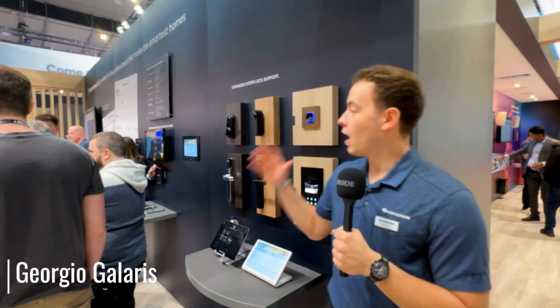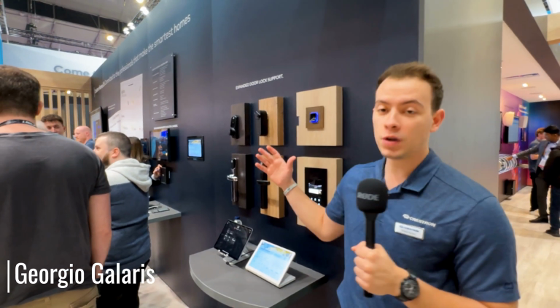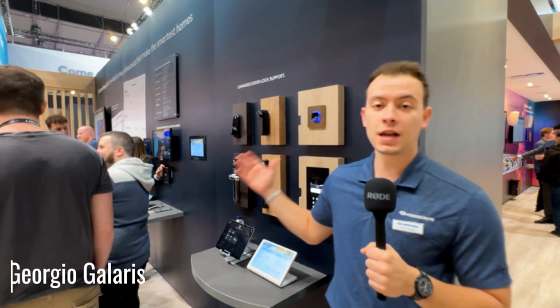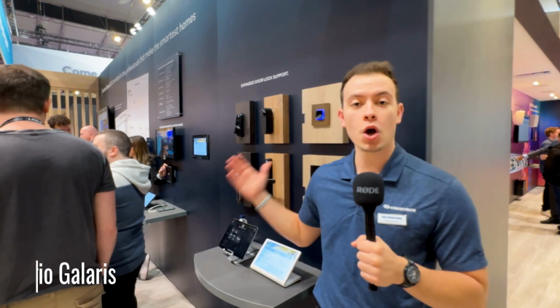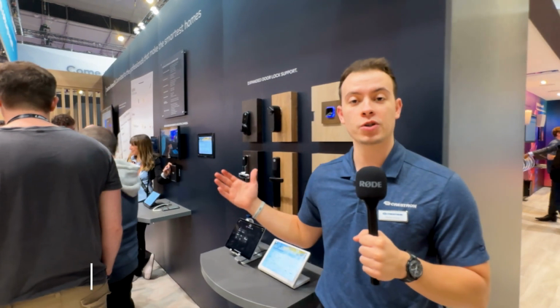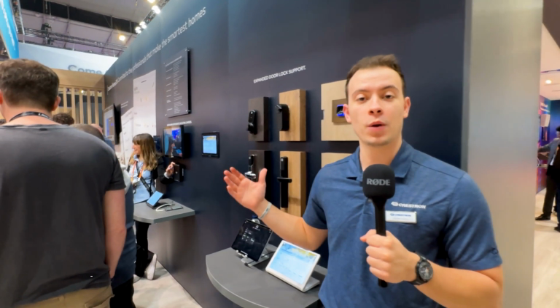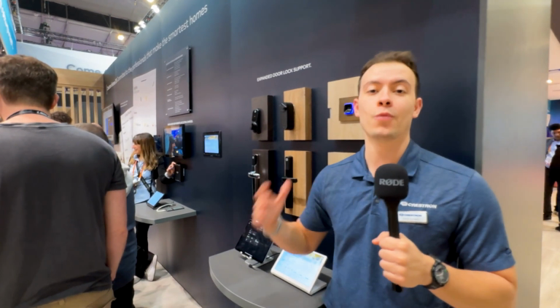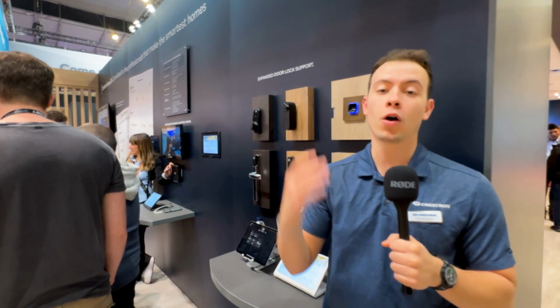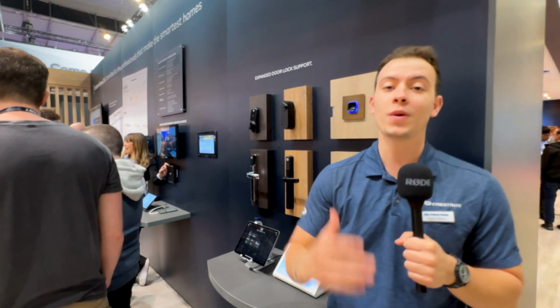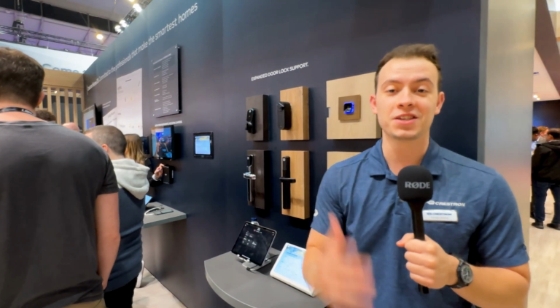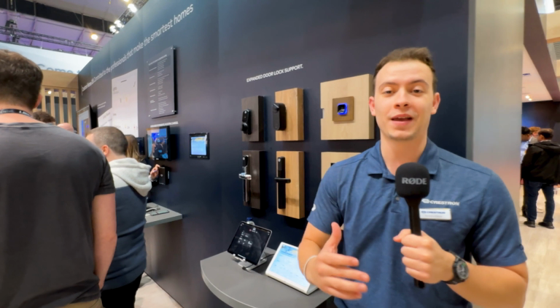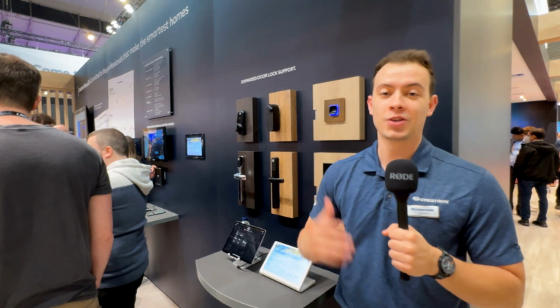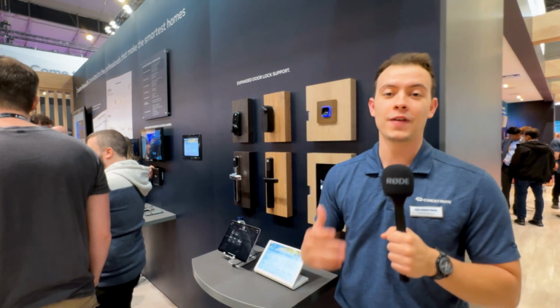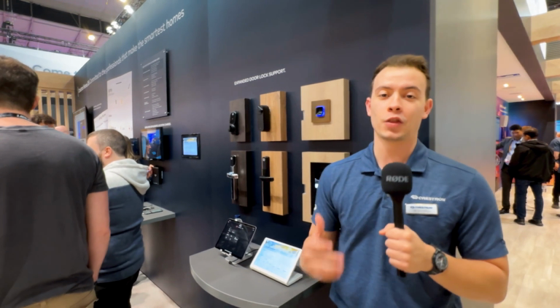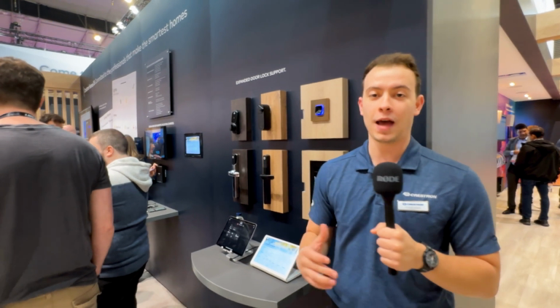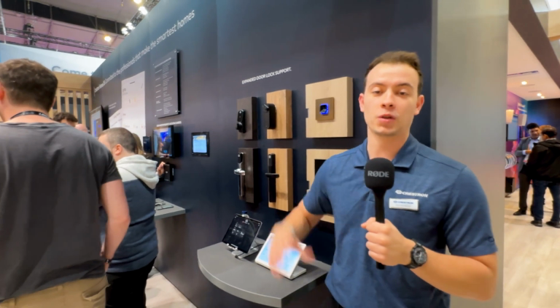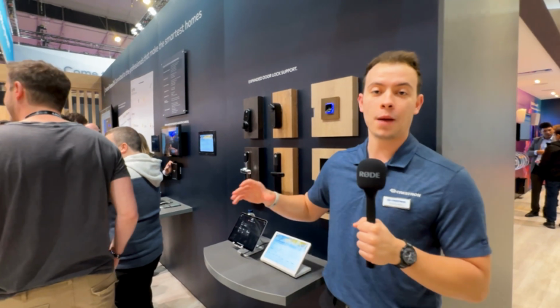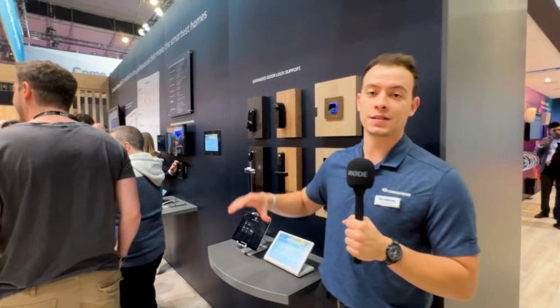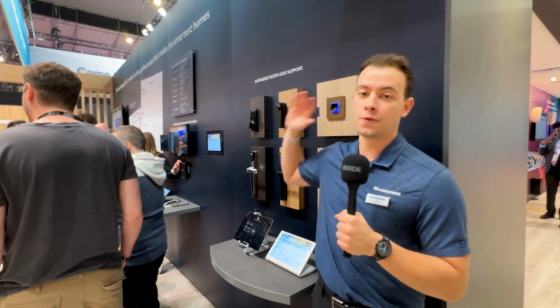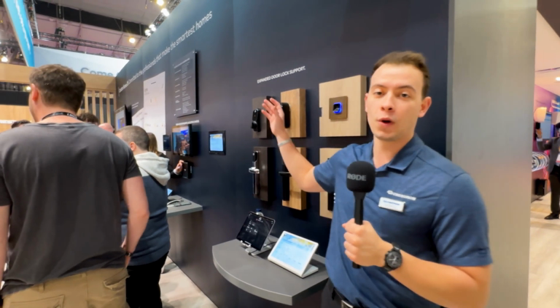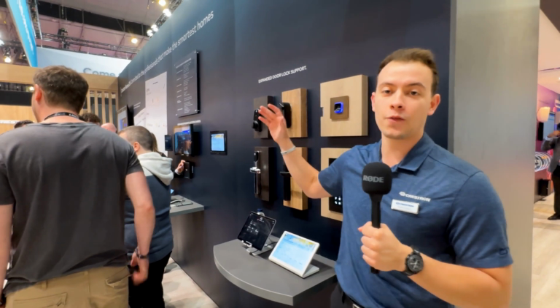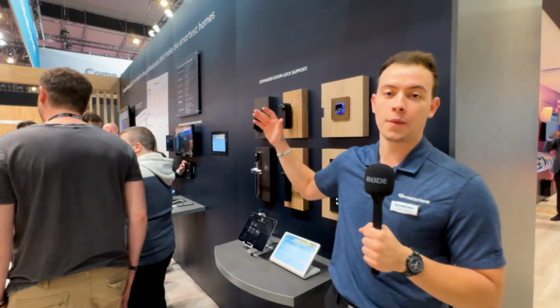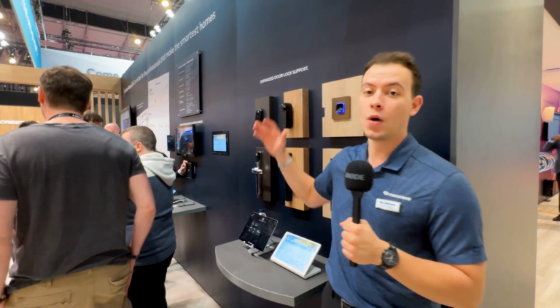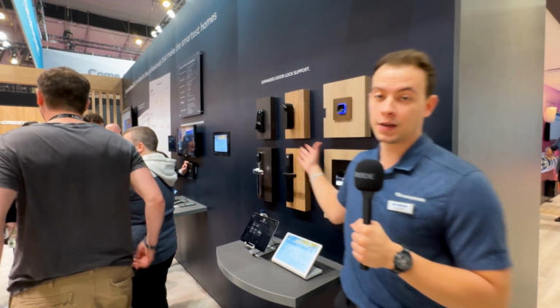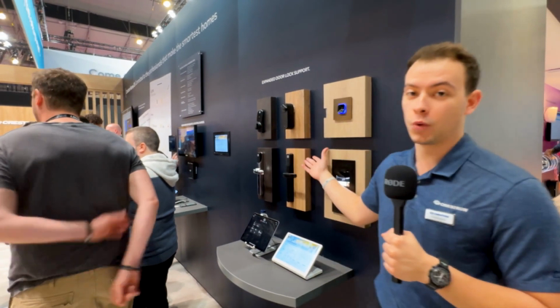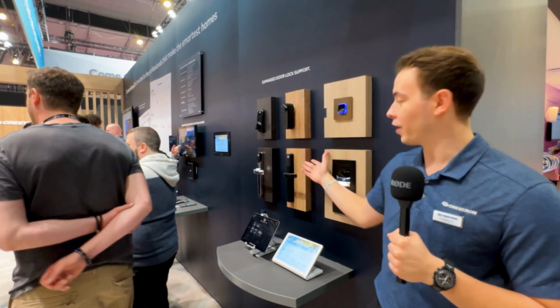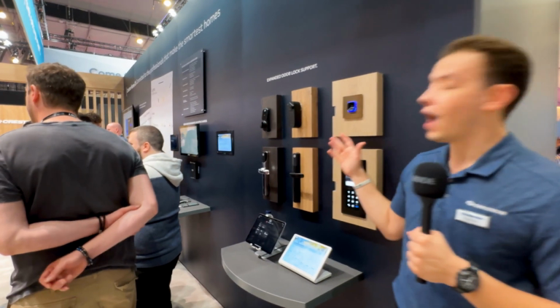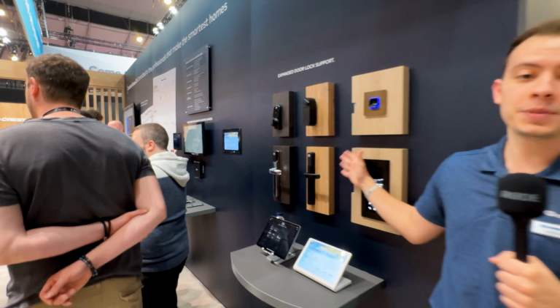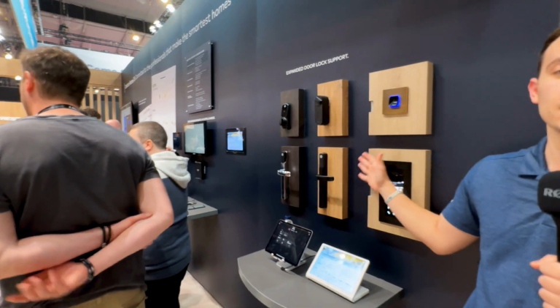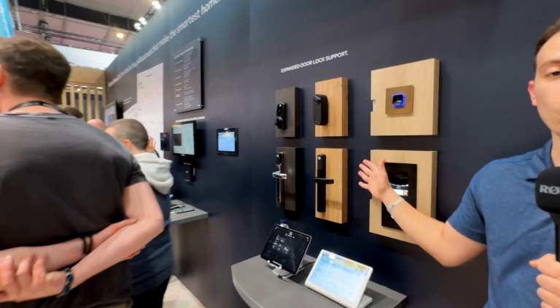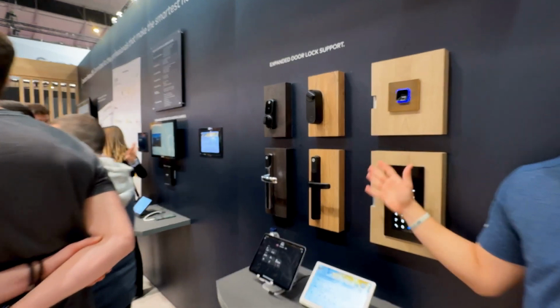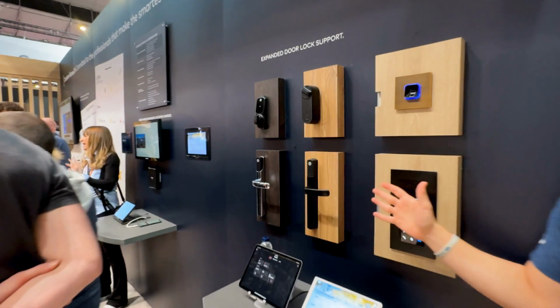Many of you know Crestron HomeOS and we are always continuing to innovate on the platform with new updates. In version 4.5, we're coming out with updated door lock drivers.